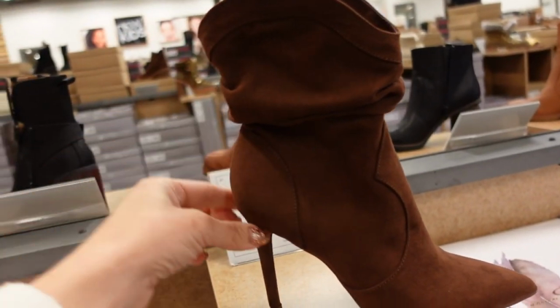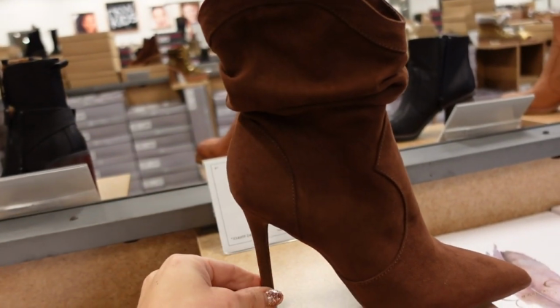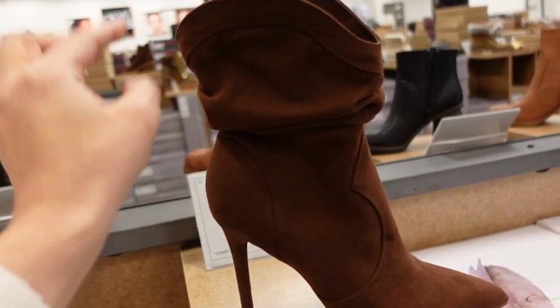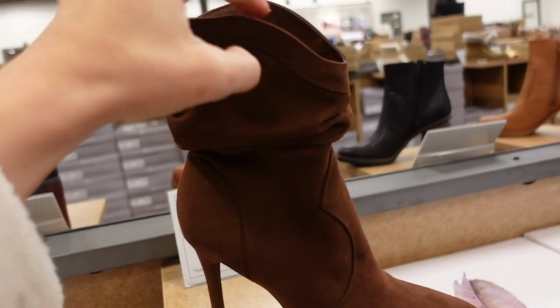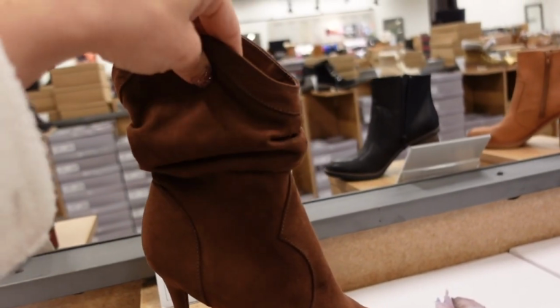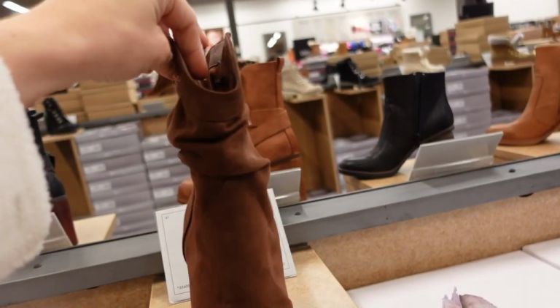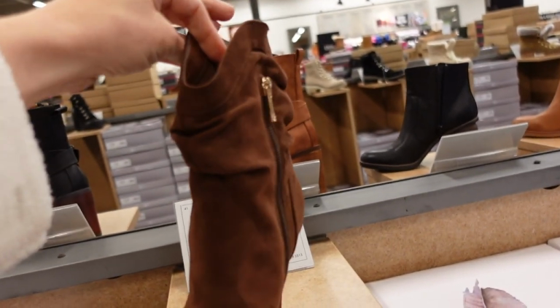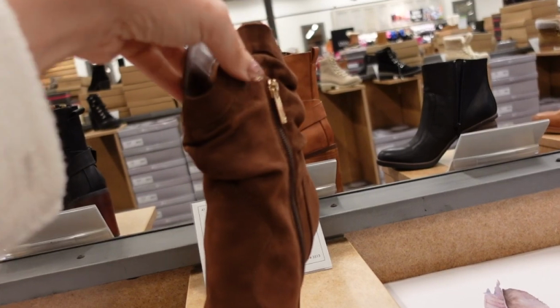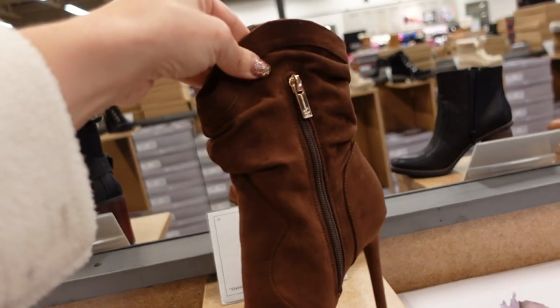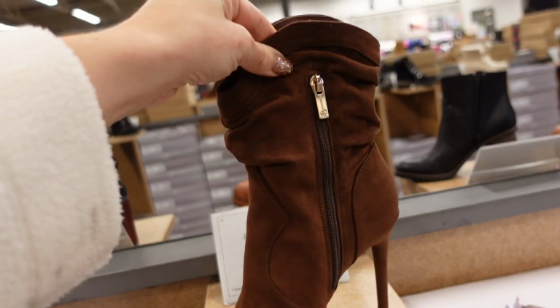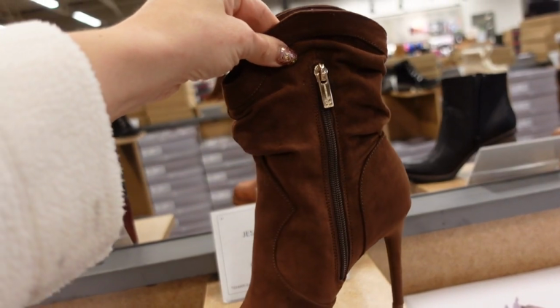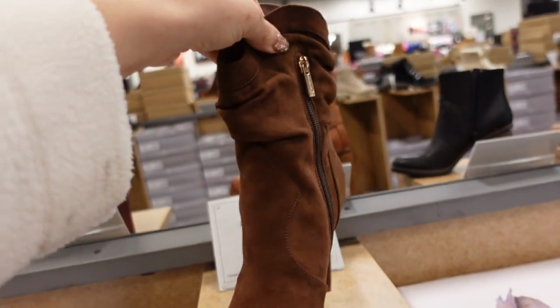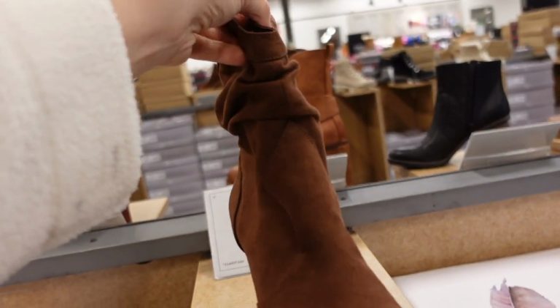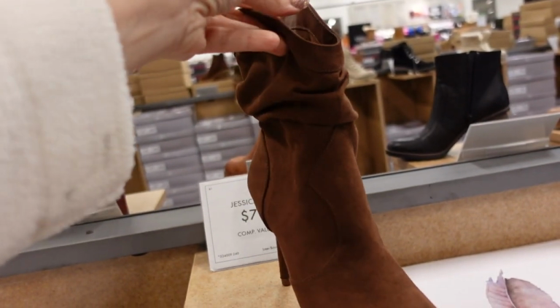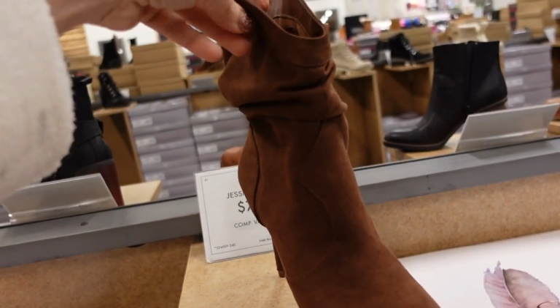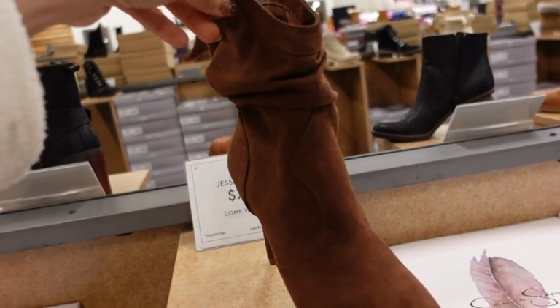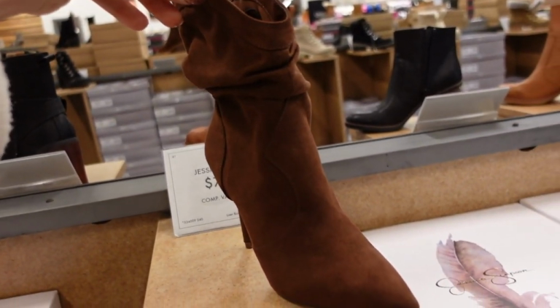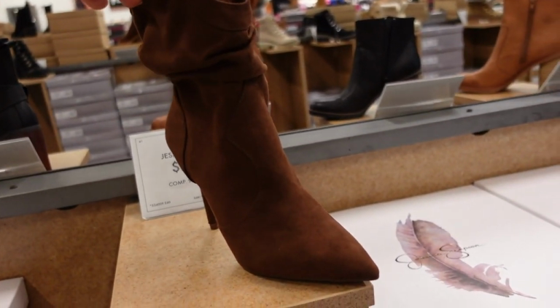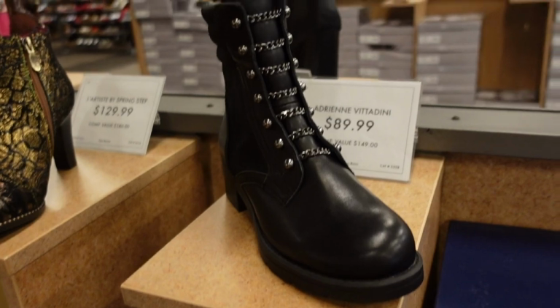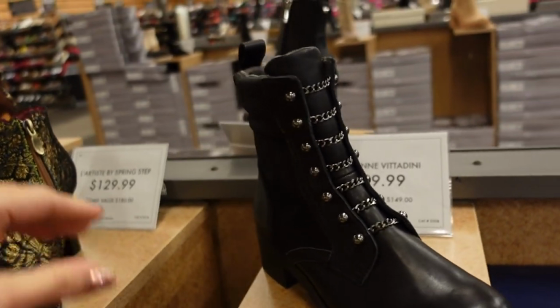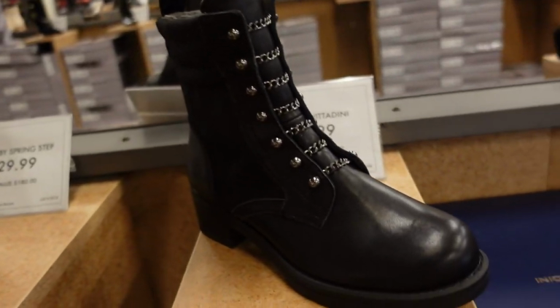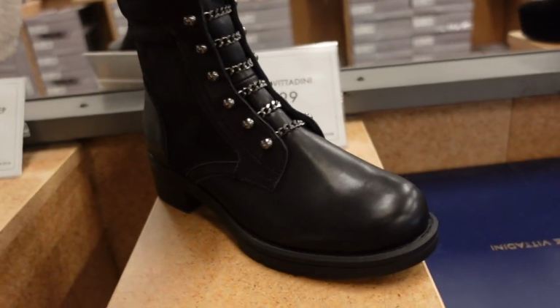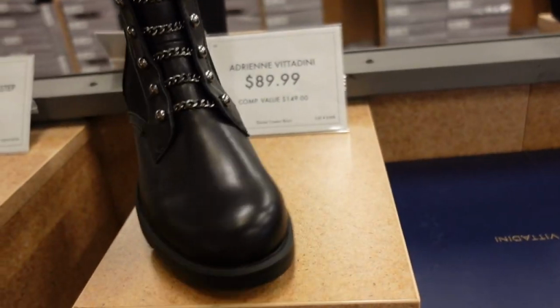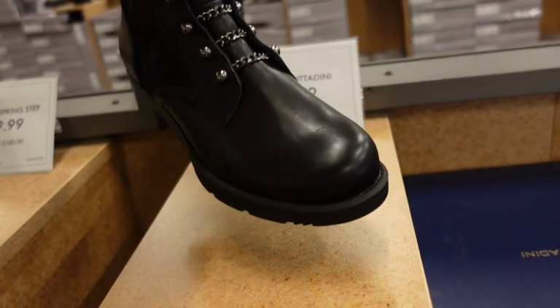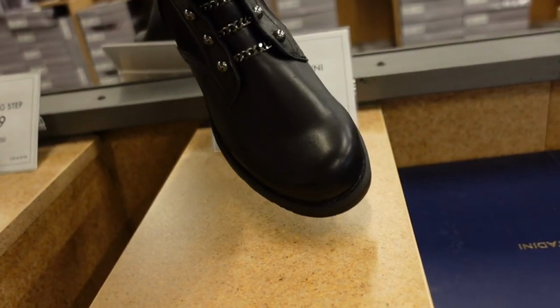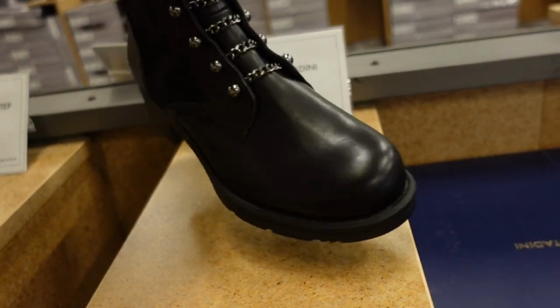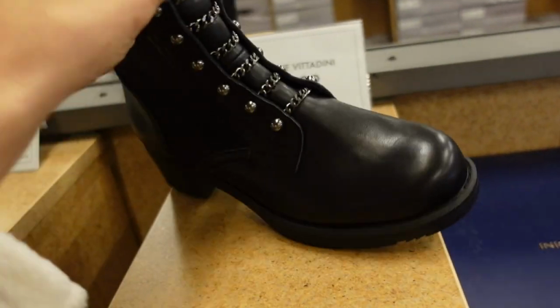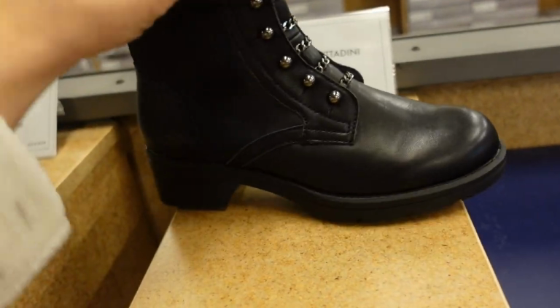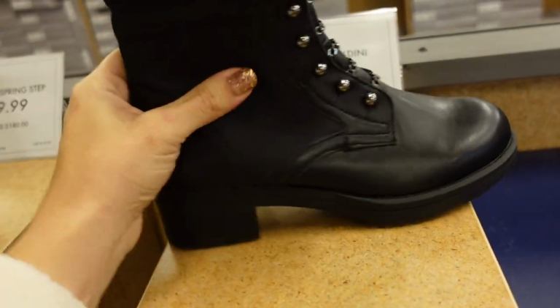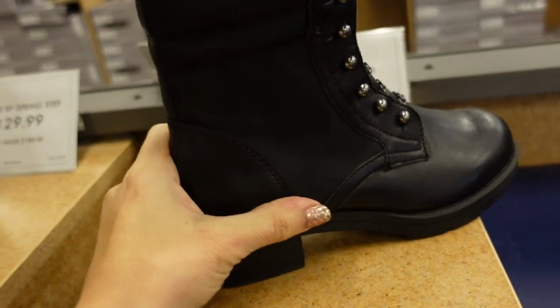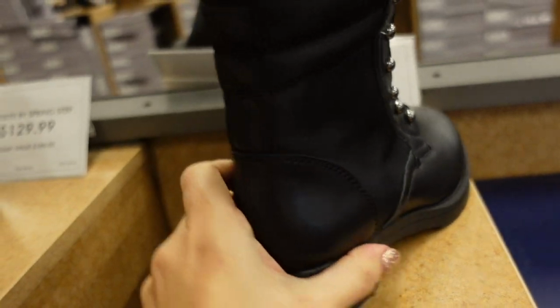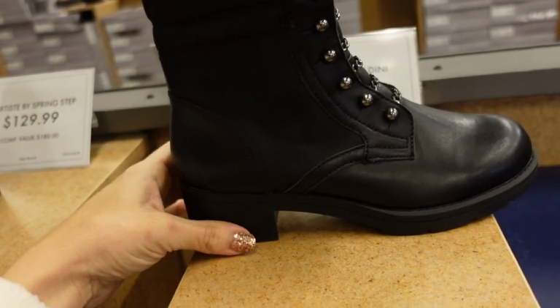Brown slouch boot from Jessica Simpson — this one has that pointed toe, not too high of a heel, western-style detailing, zipper on the inside. They're $79.99.